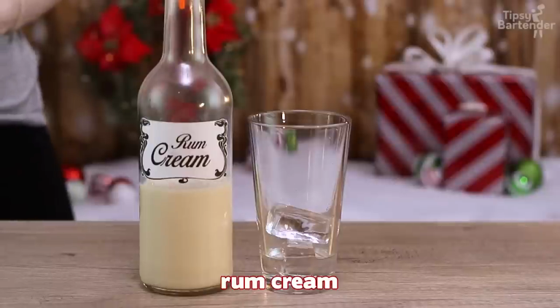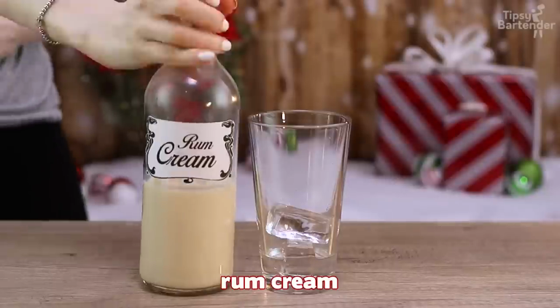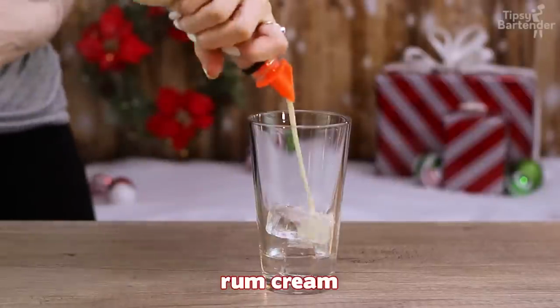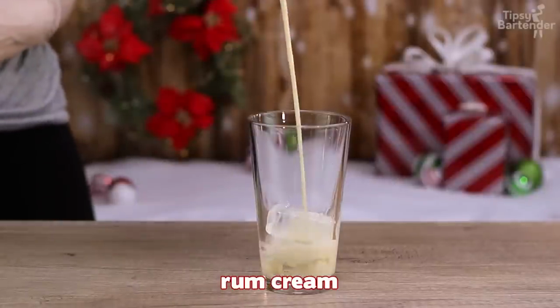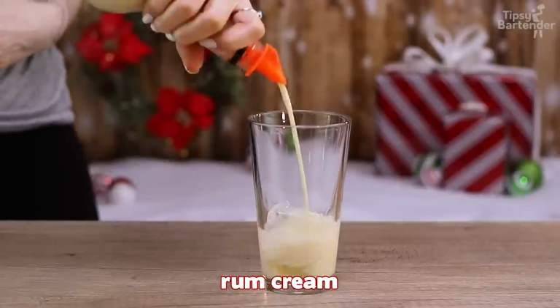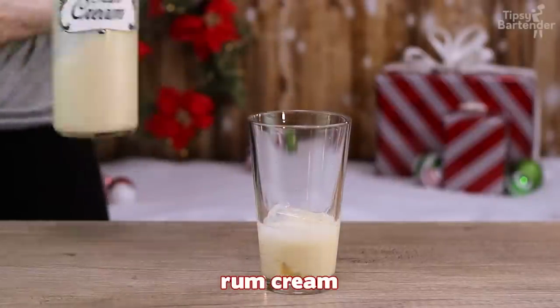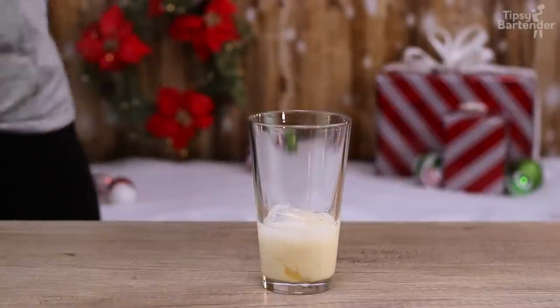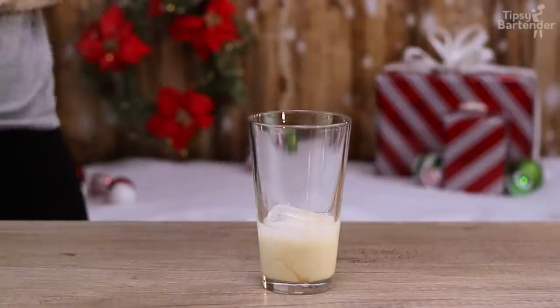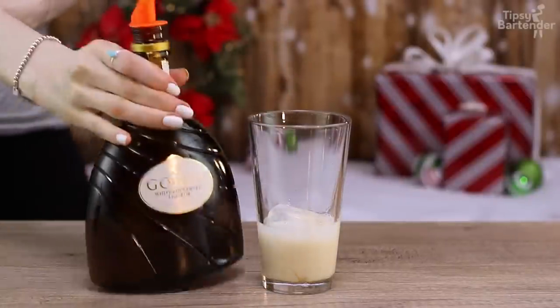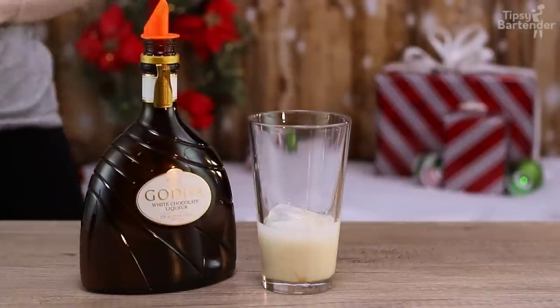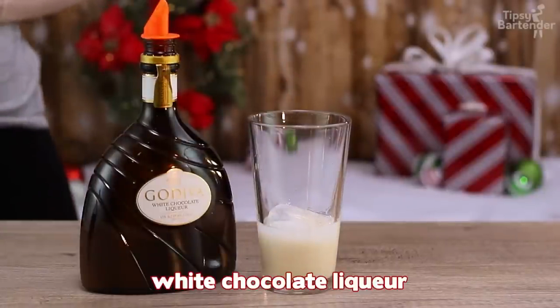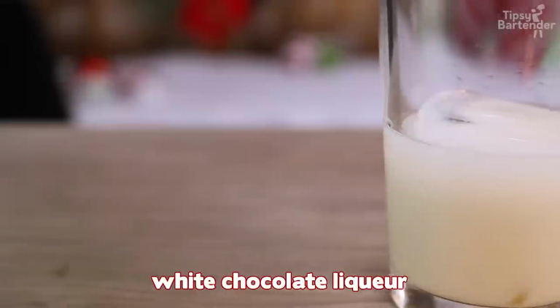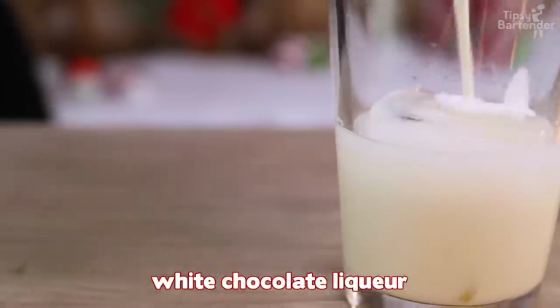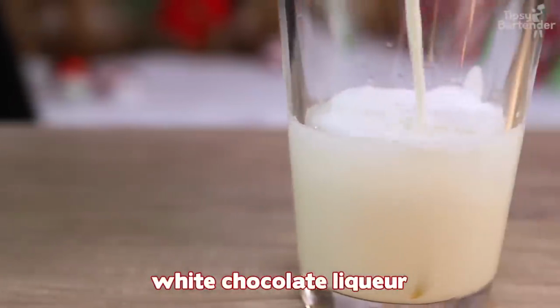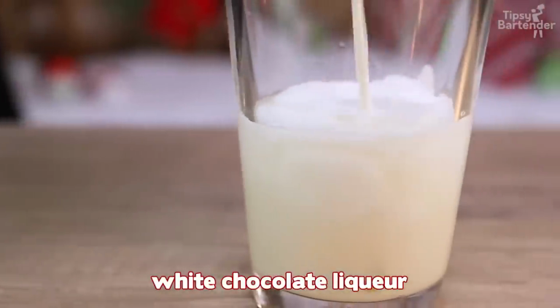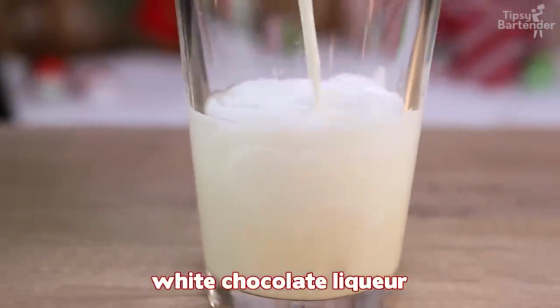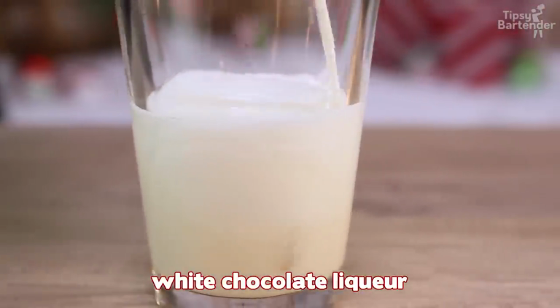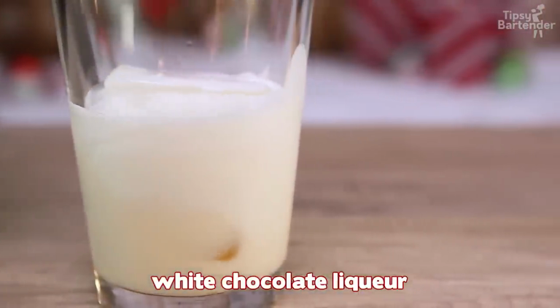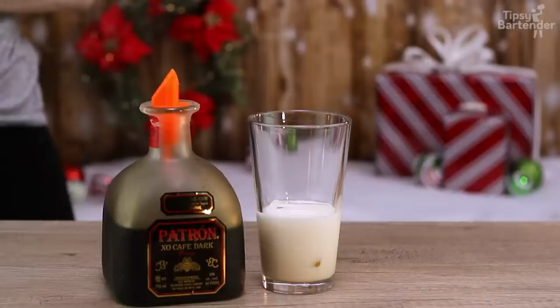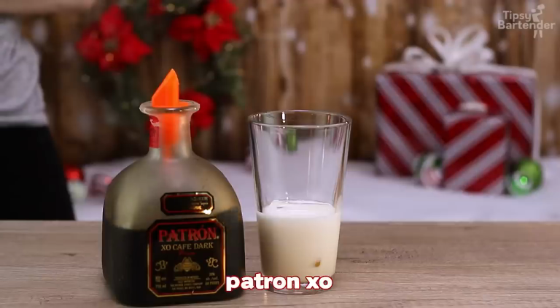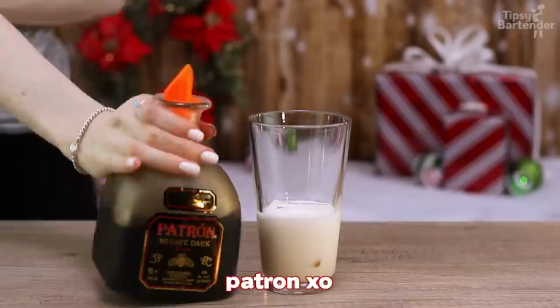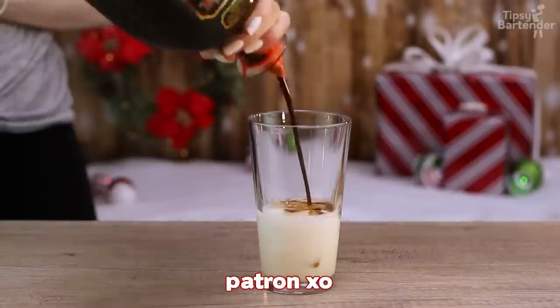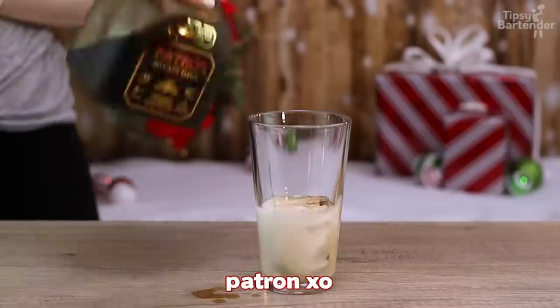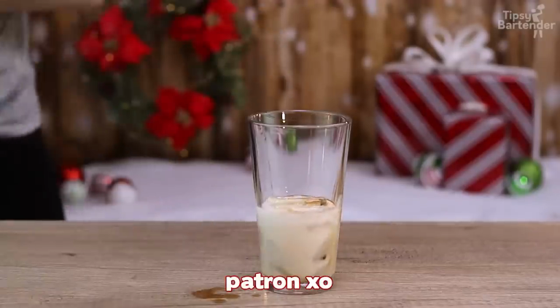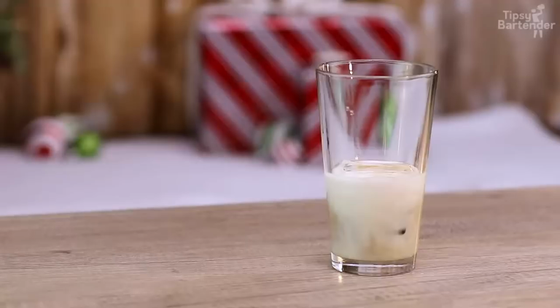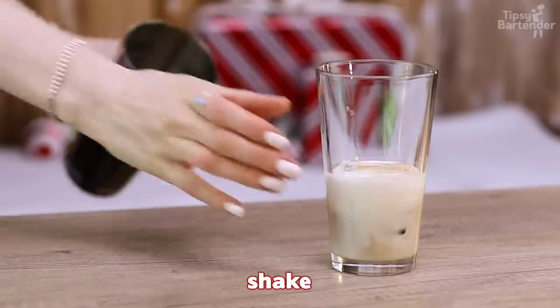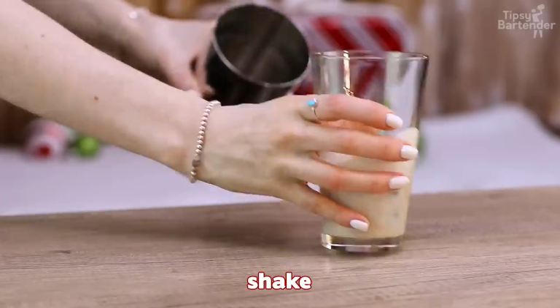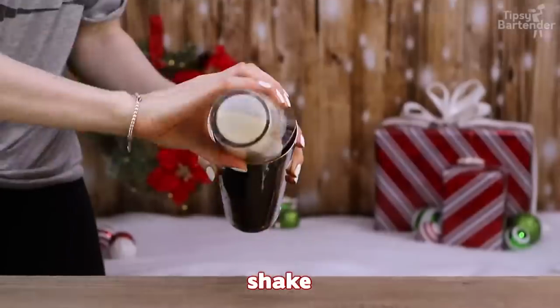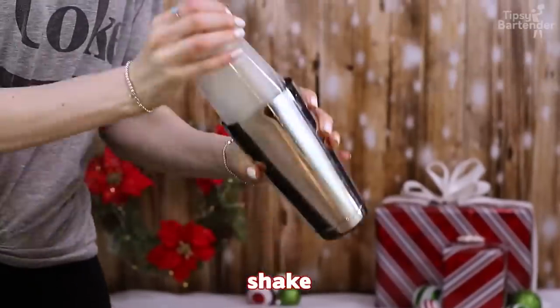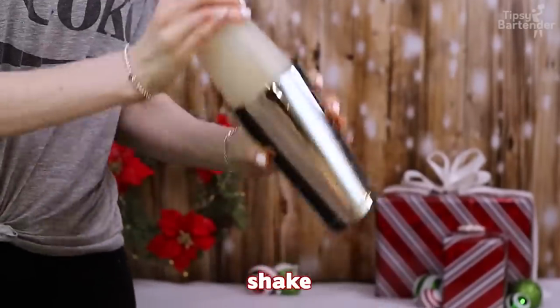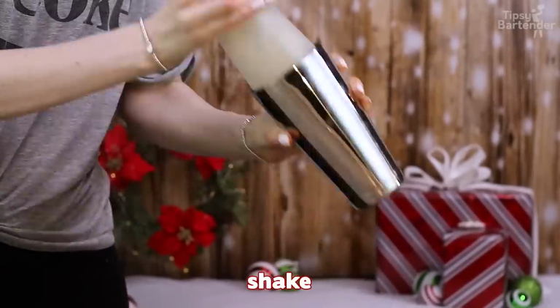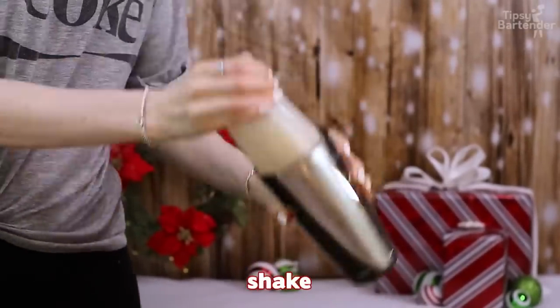Come behind it with some peppermint schnapps. Follow with some rum cream, followed by white chocolate liqueur. Hit that up with some Patron XO — that's the chocolate version of Patron, okay?